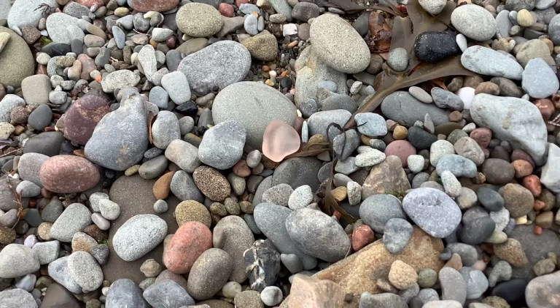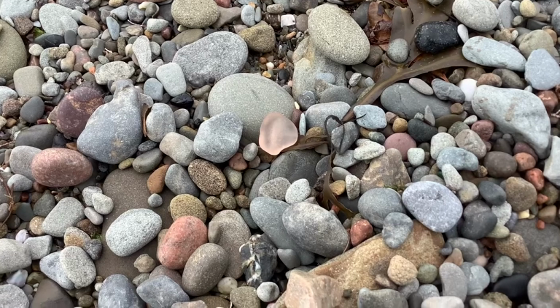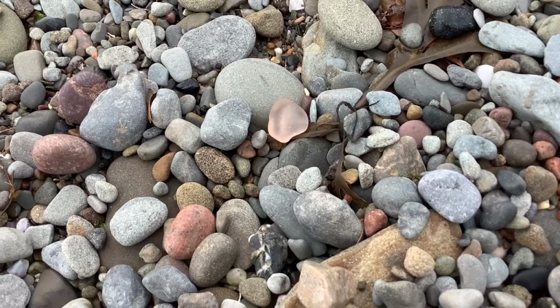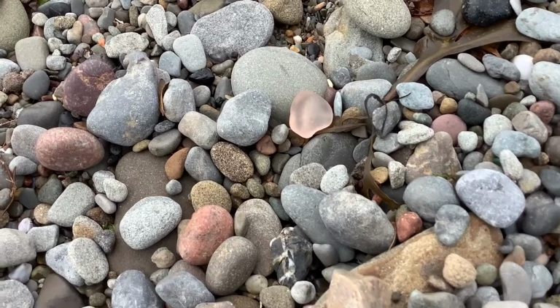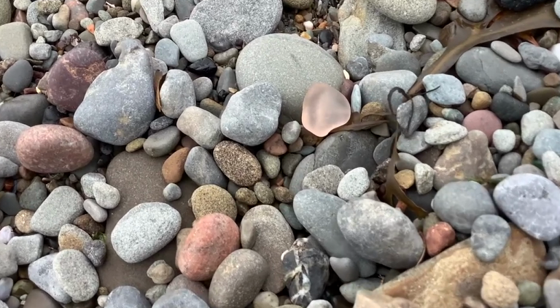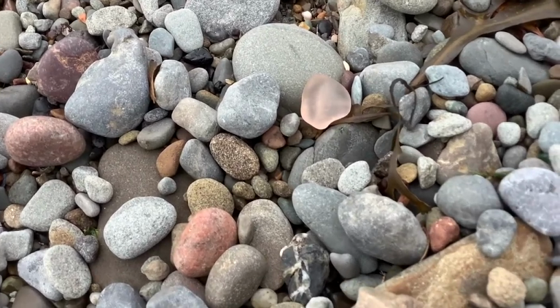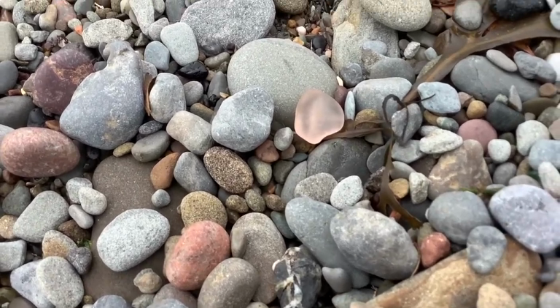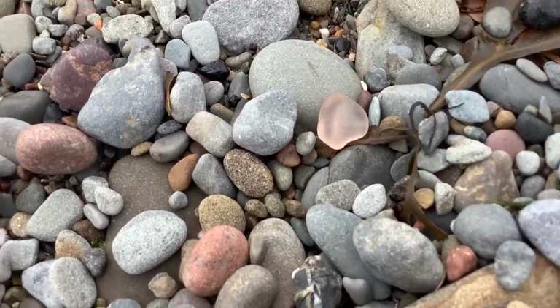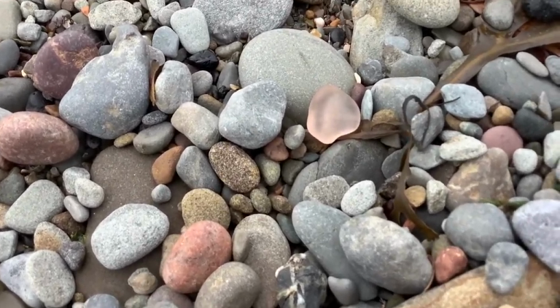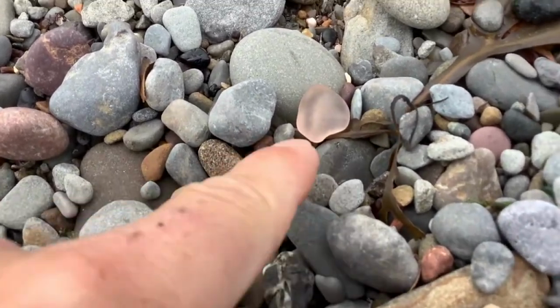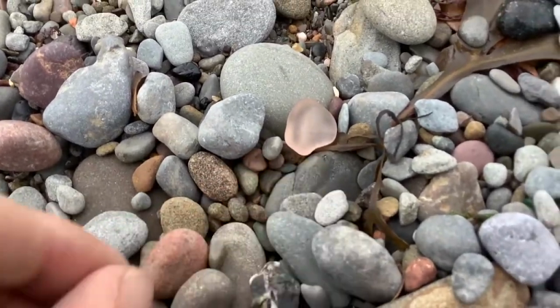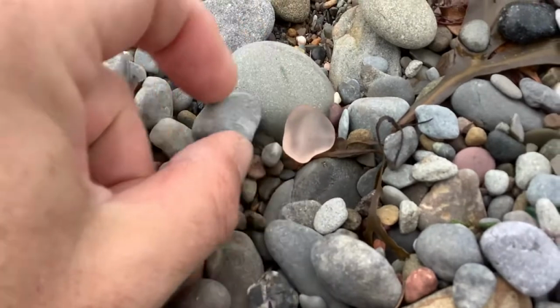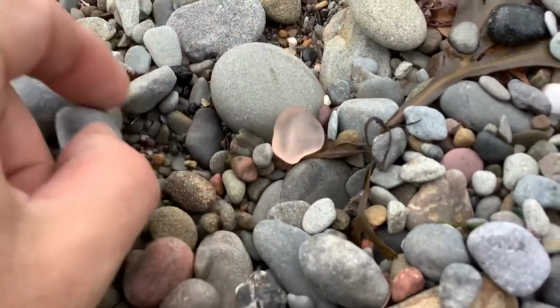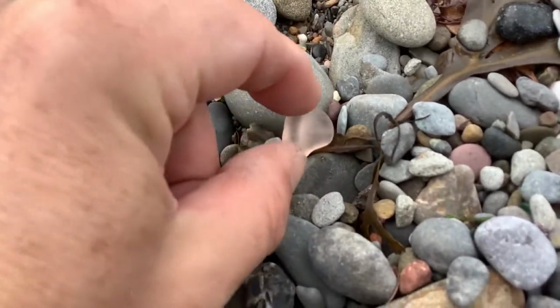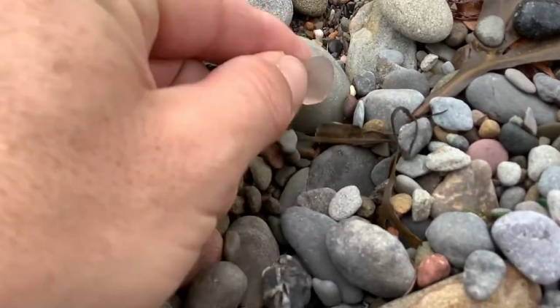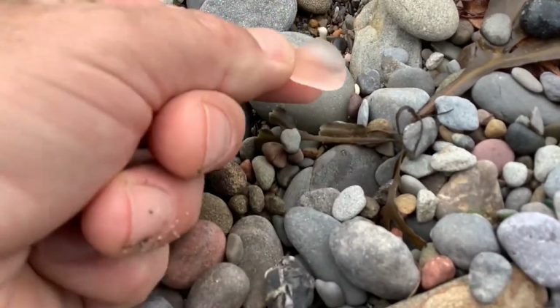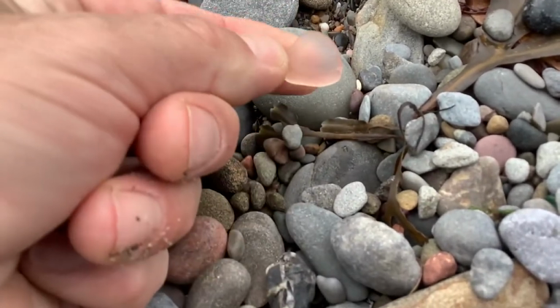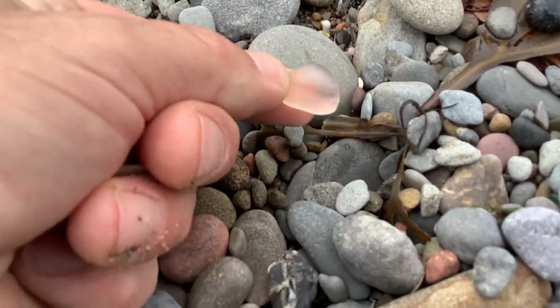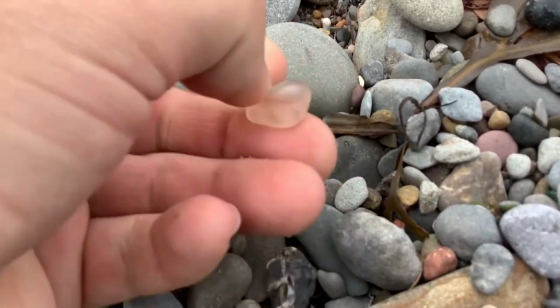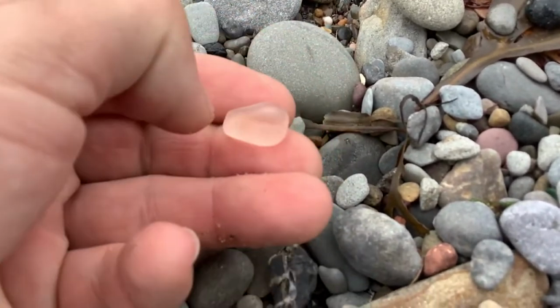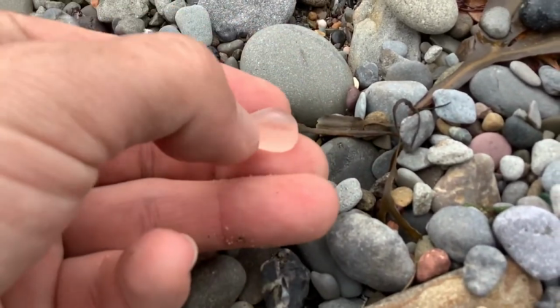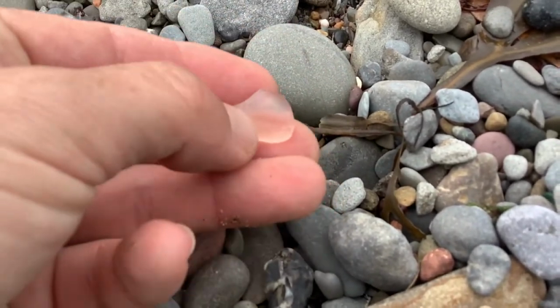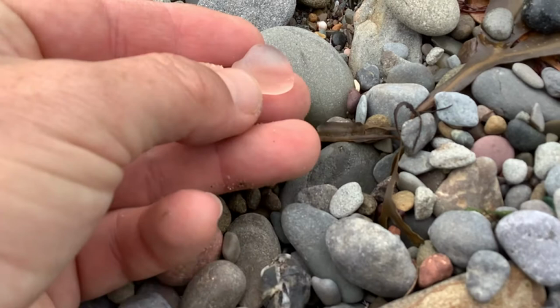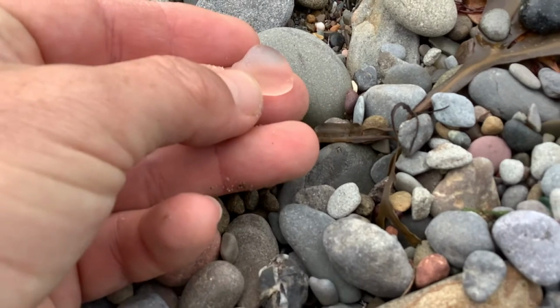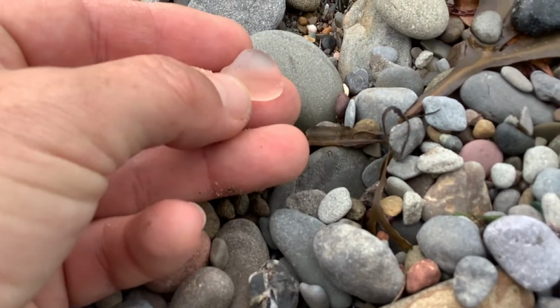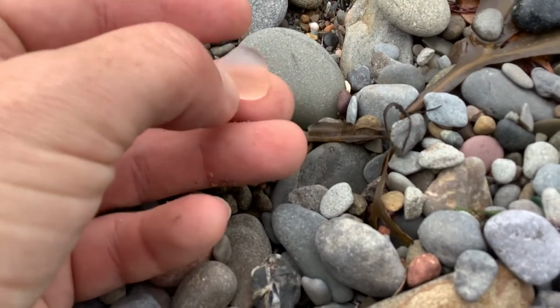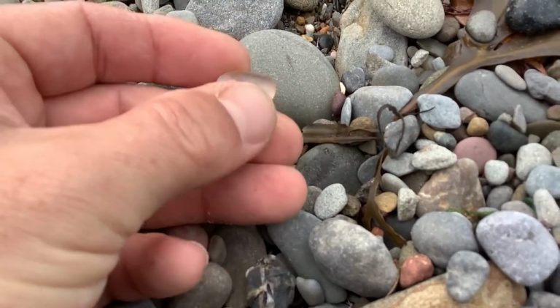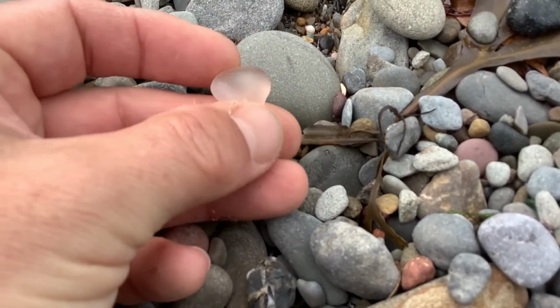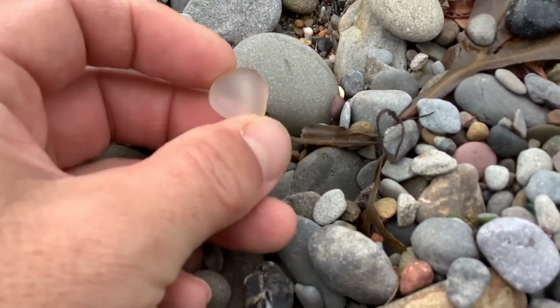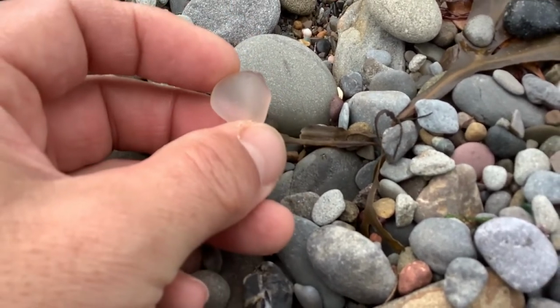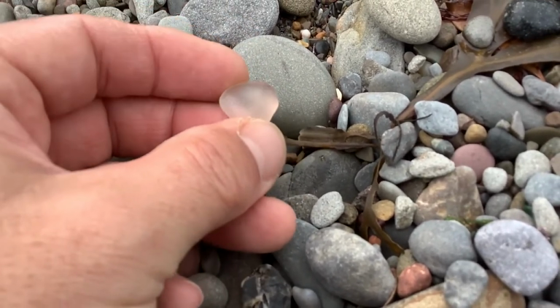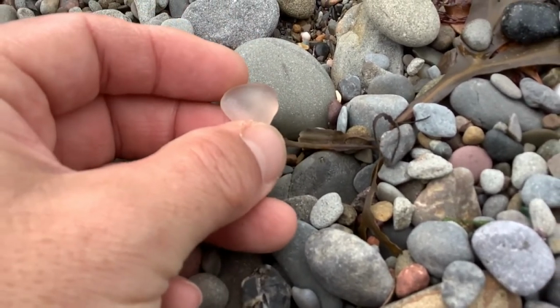Check this one out. It's a depression era pink. It almost looks like it's got a pattern on the other side. Let's take a look. Well, it's got a little bit of a lip over here, you can see. So that would have definitely been the edge of the glass vessel.